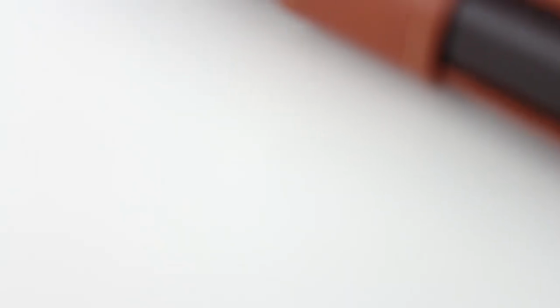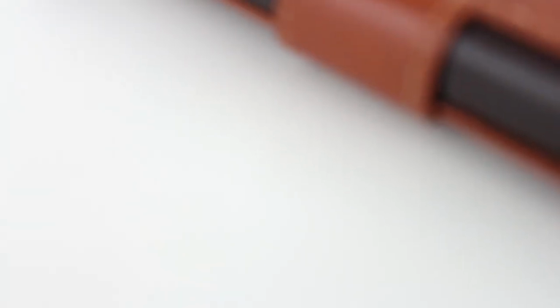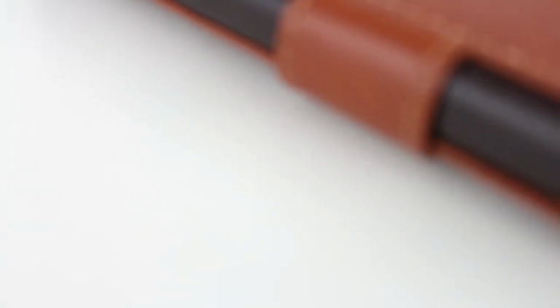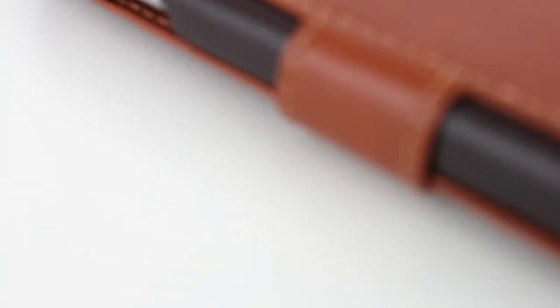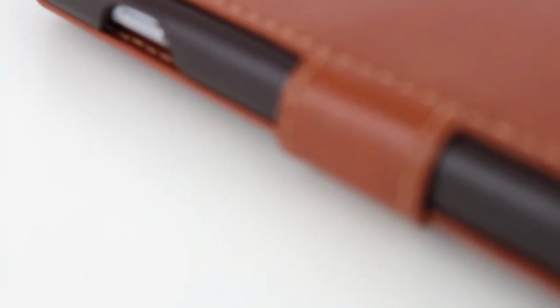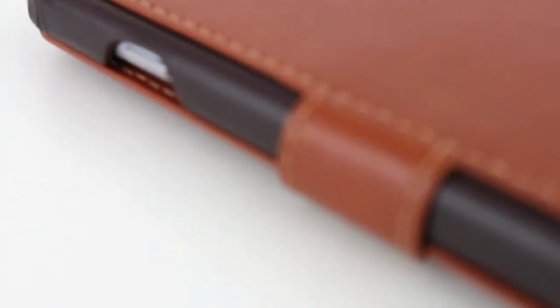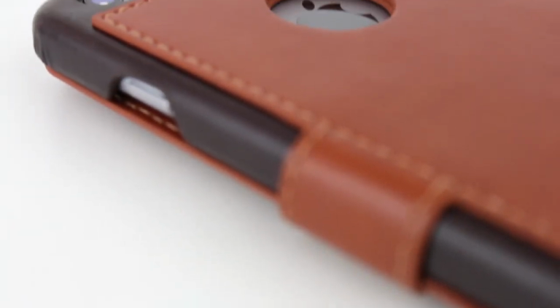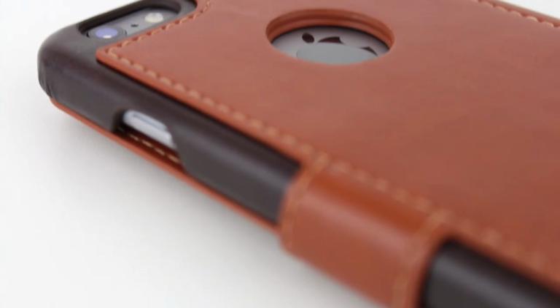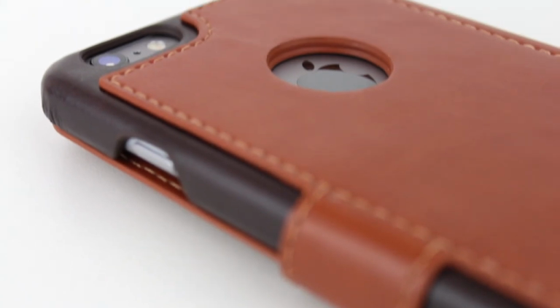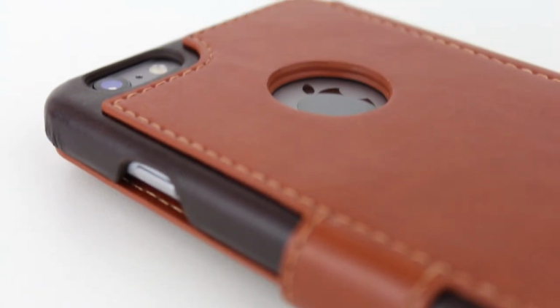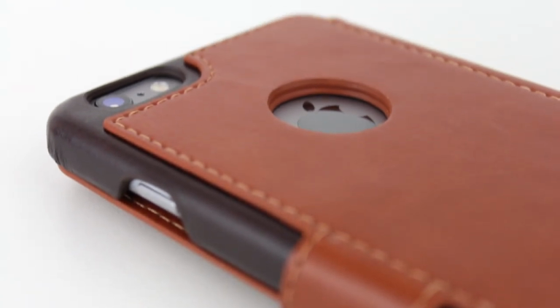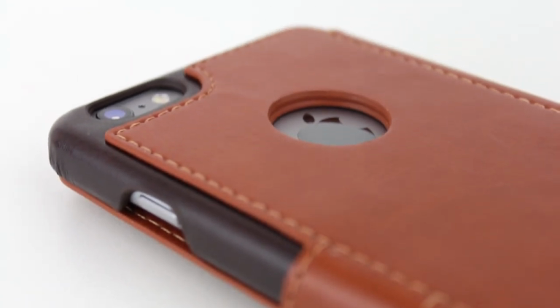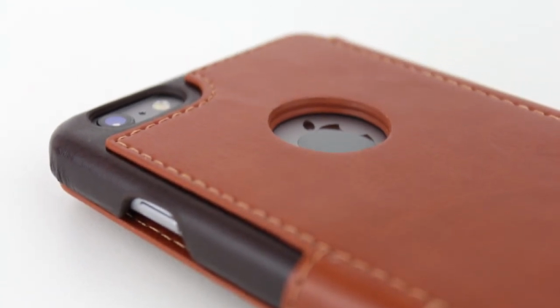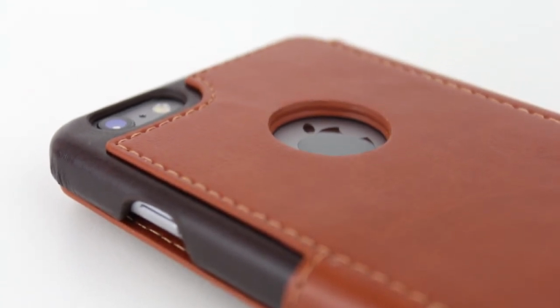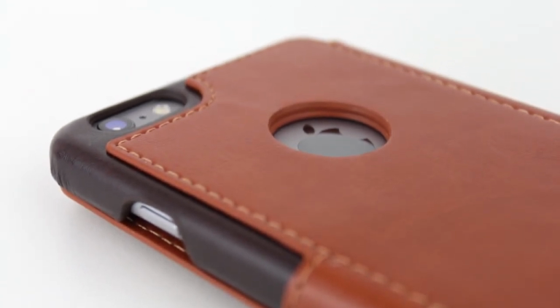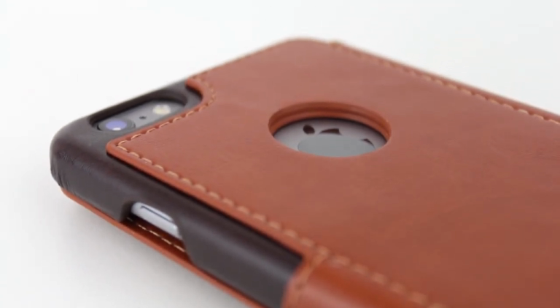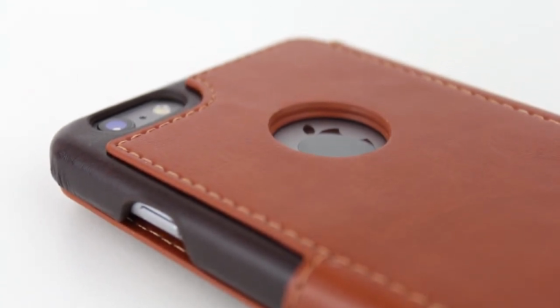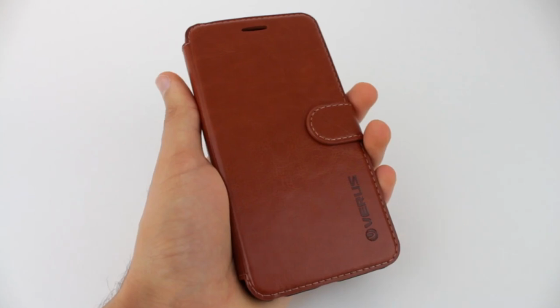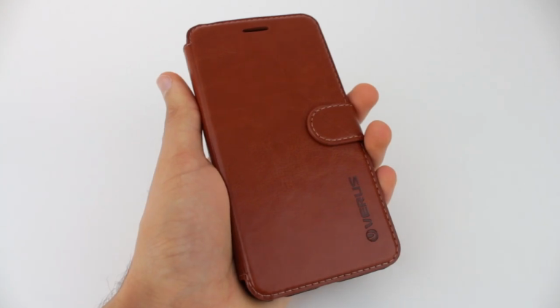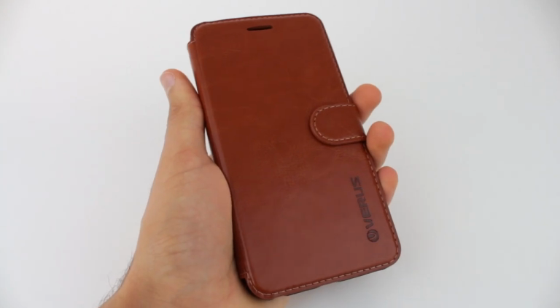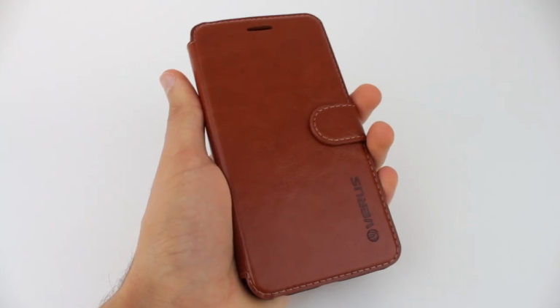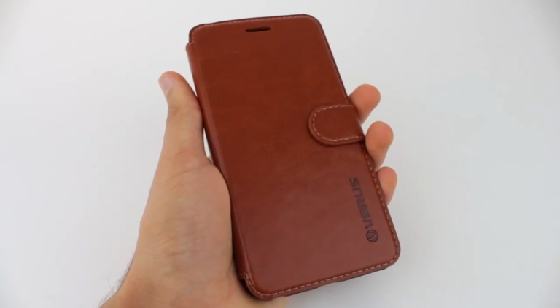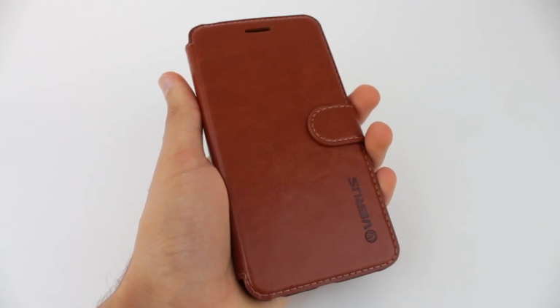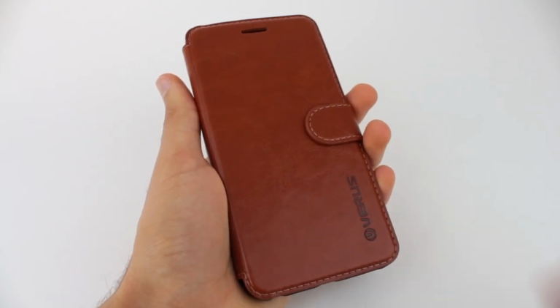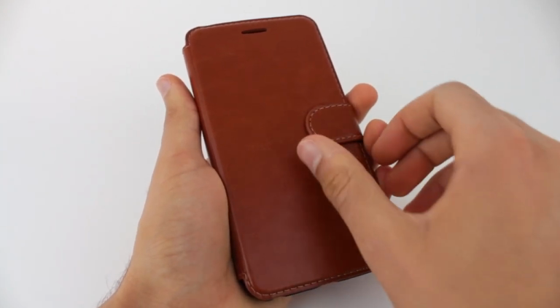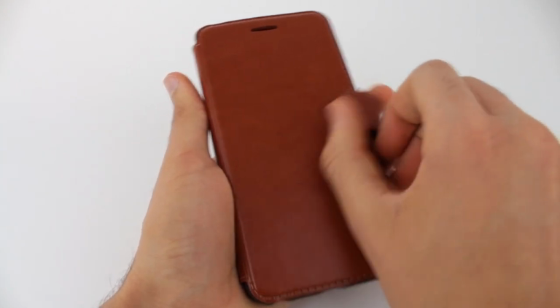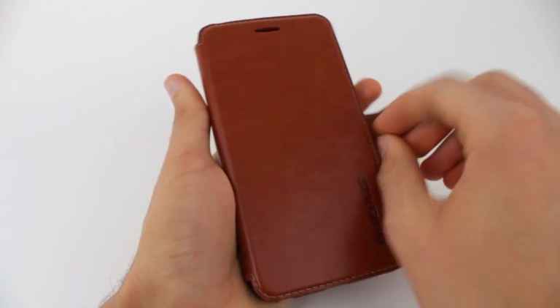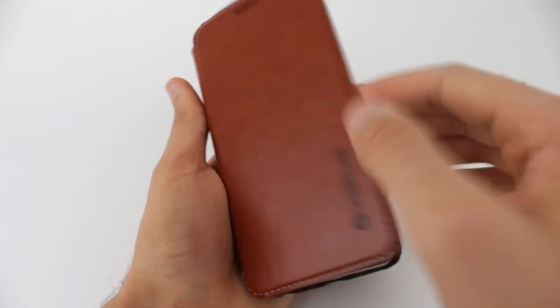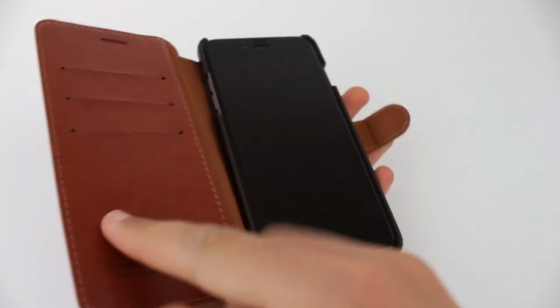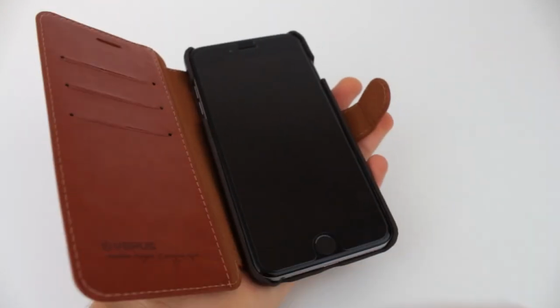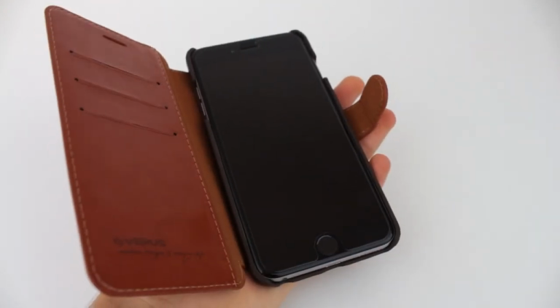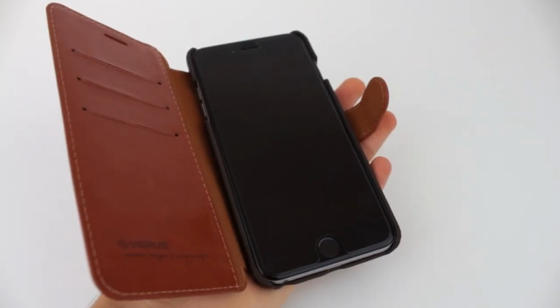Moving on to the back of the case, we have a cutout for the camera and a cutout for the Apple logo, although the Apple logo is exposed, so it may be prone to scratches. The case has a magnetic clasp, so opening and closing it is a pleasure, and it also stays shut.